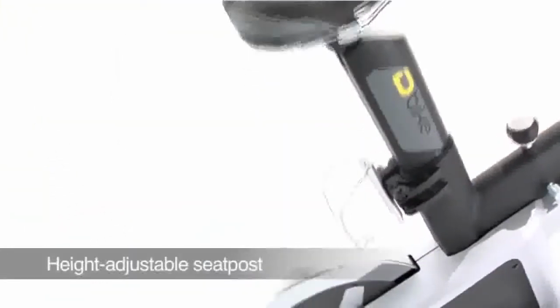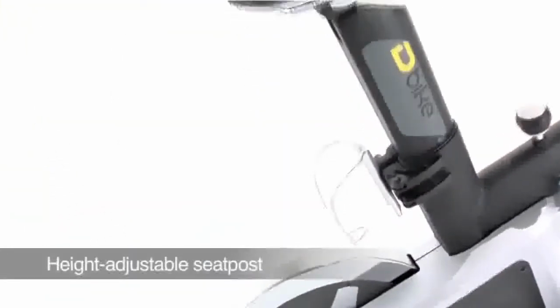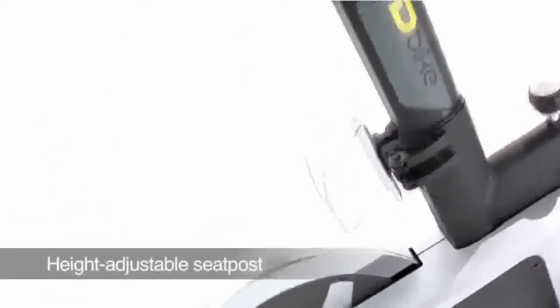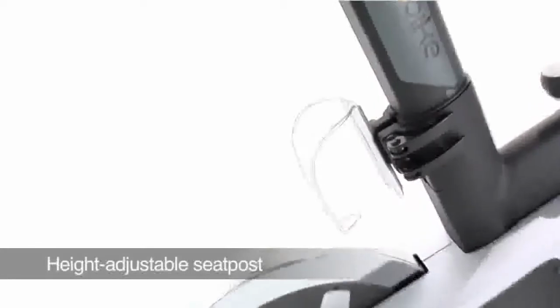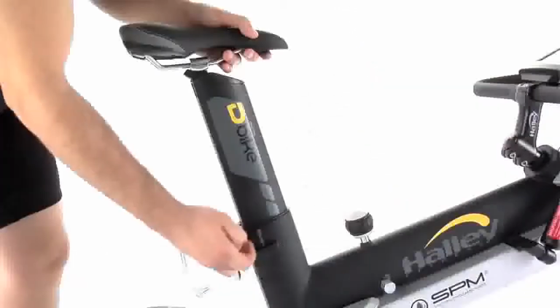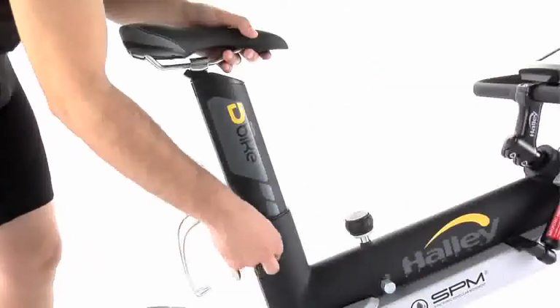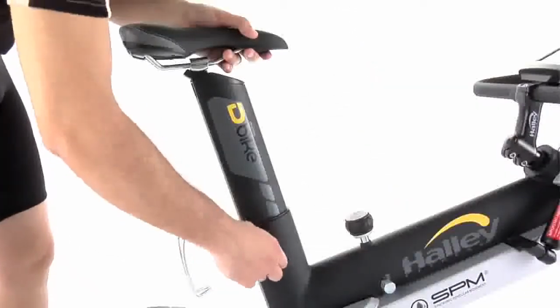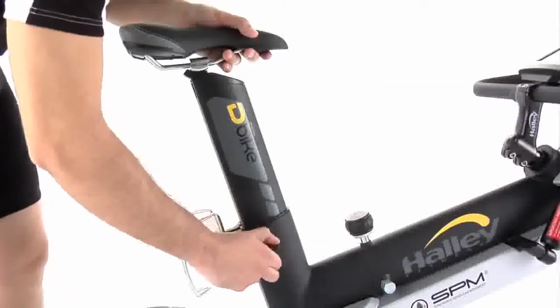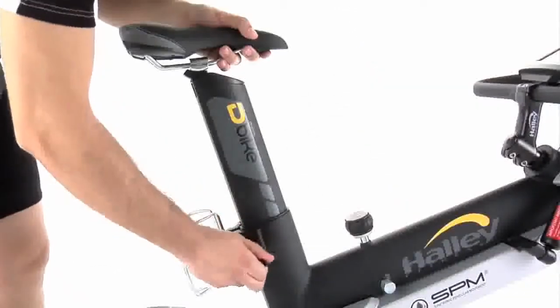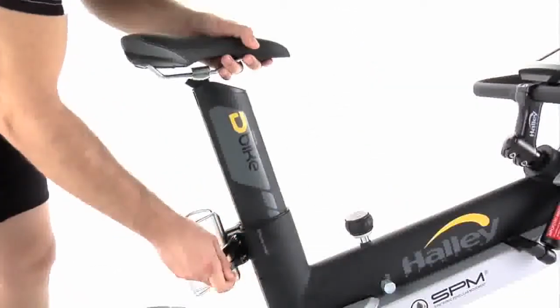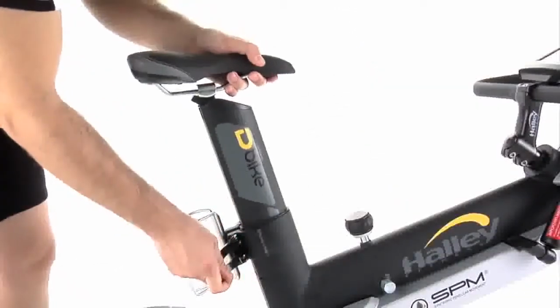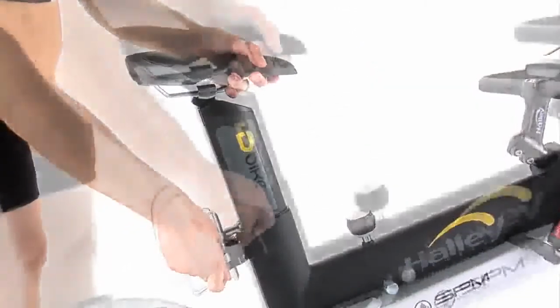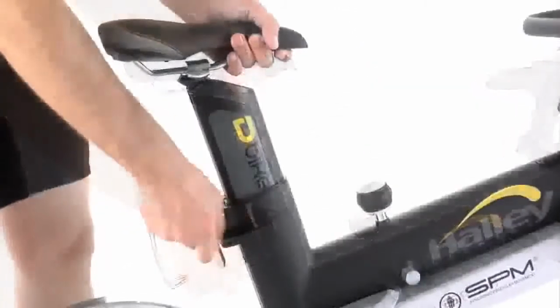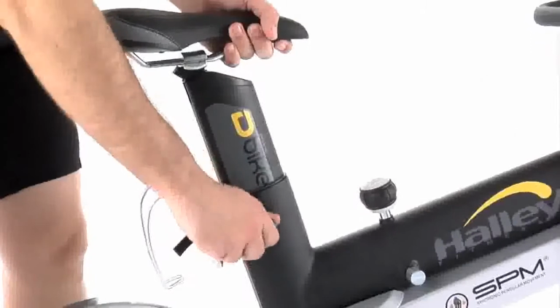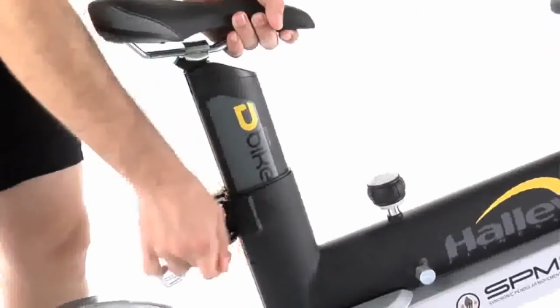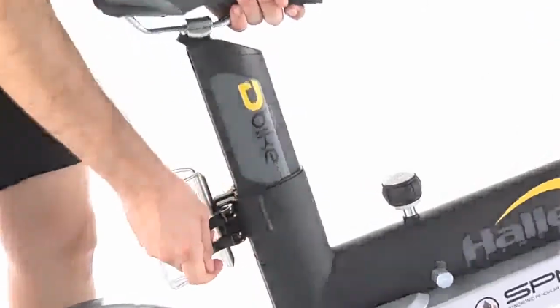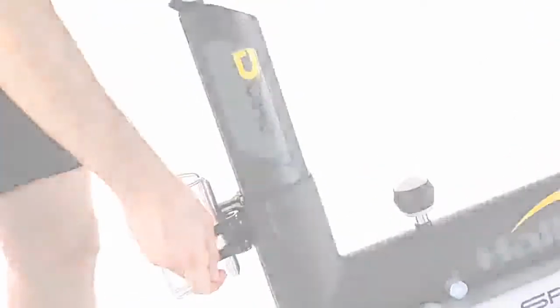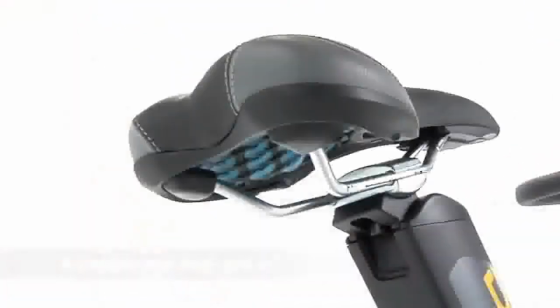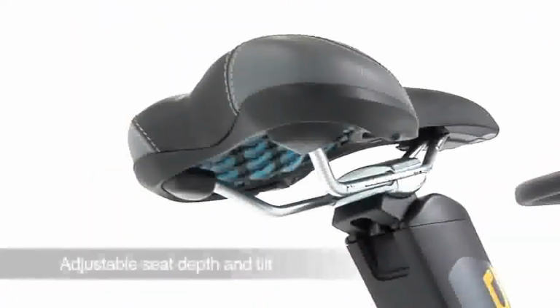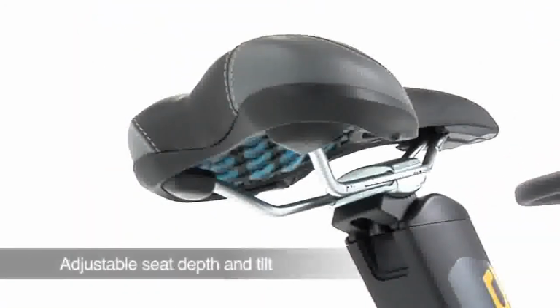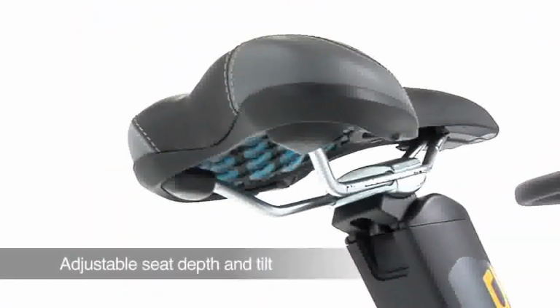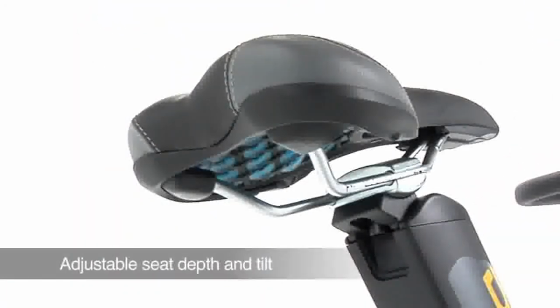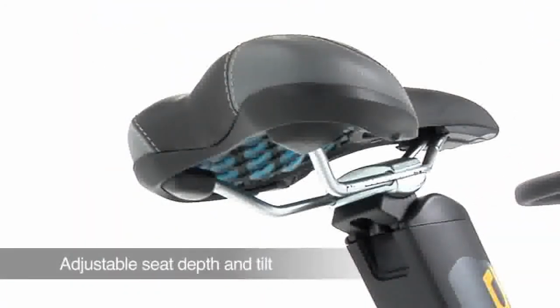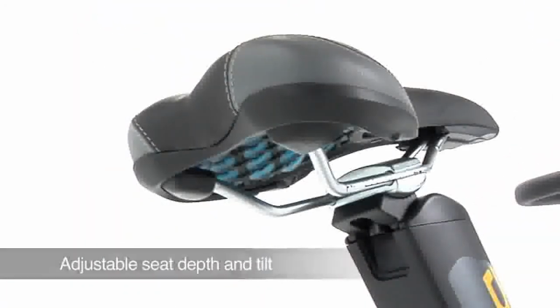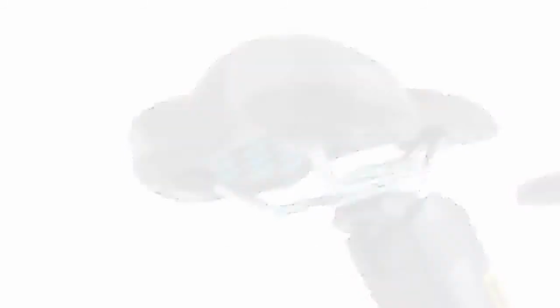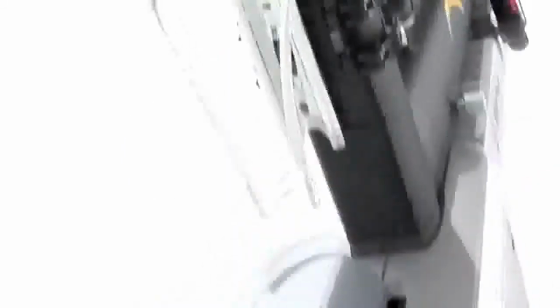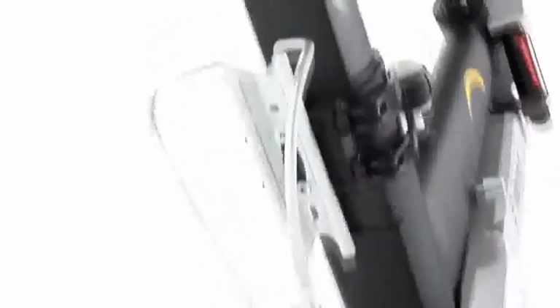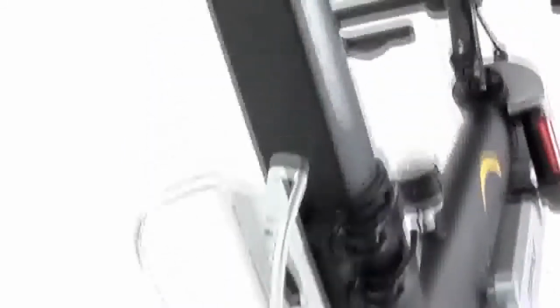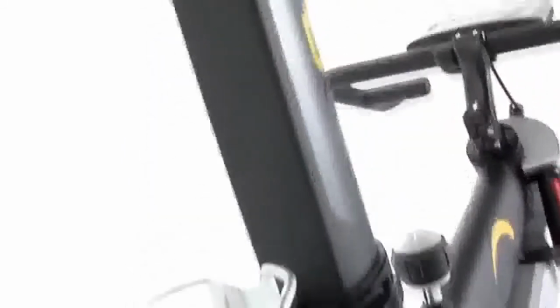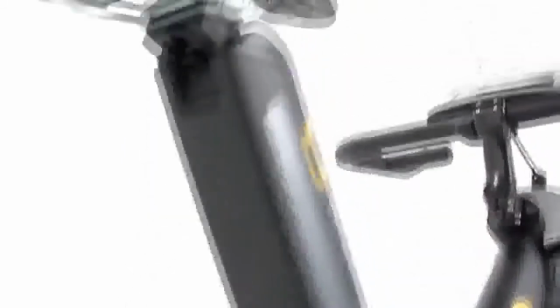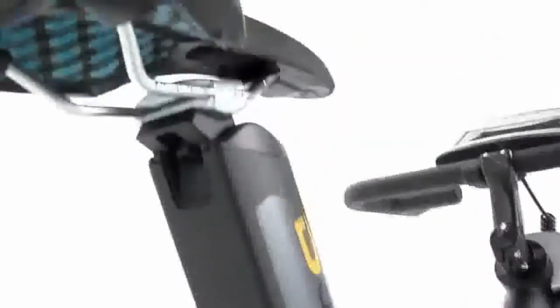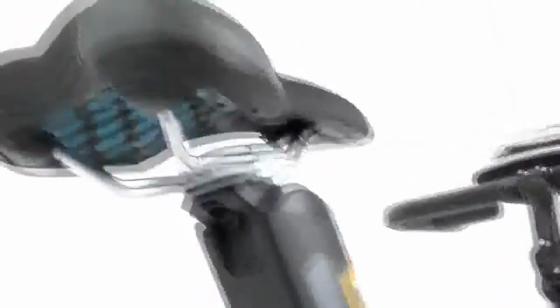Height adjustable saddle with a quick adjustment system for placing the saddle at the exact height. Additionally, adjustable saddle depth and tilt allow the saddle to be fixed in the most comfortable position.